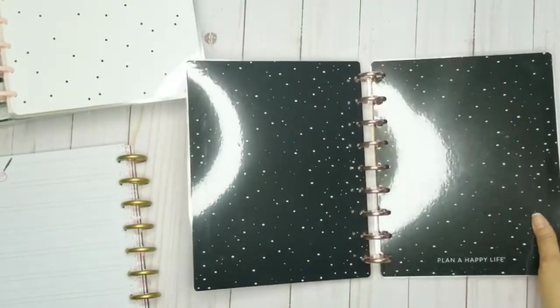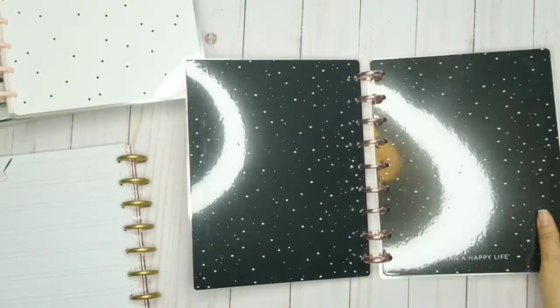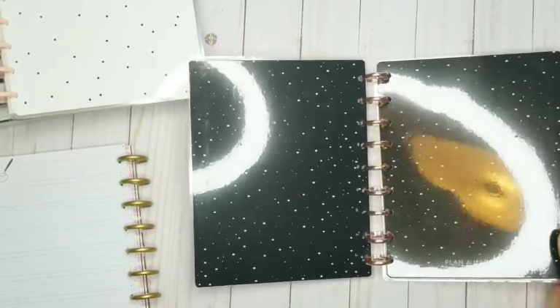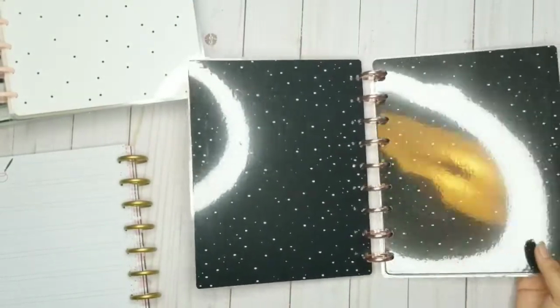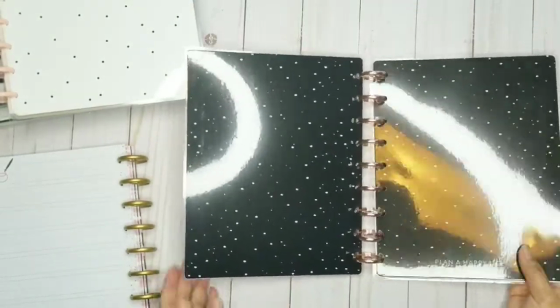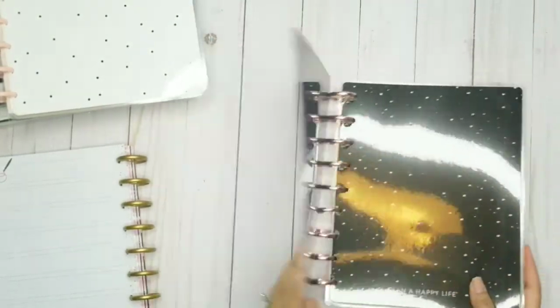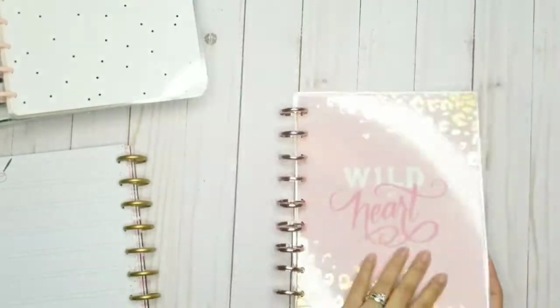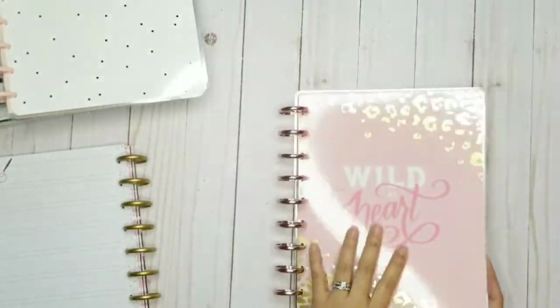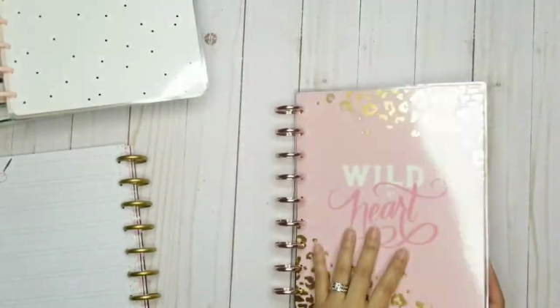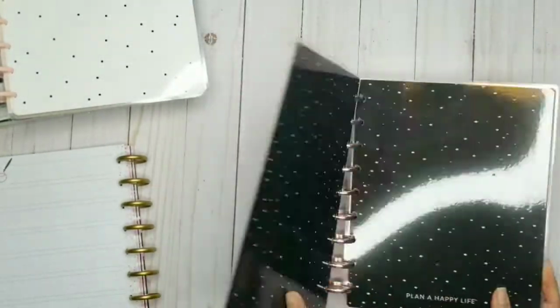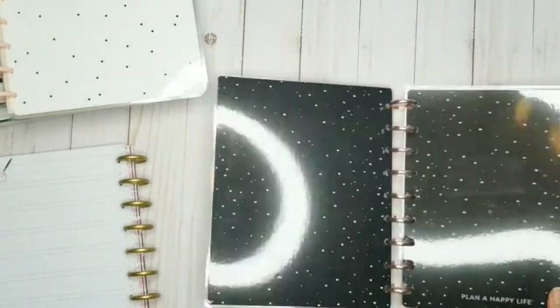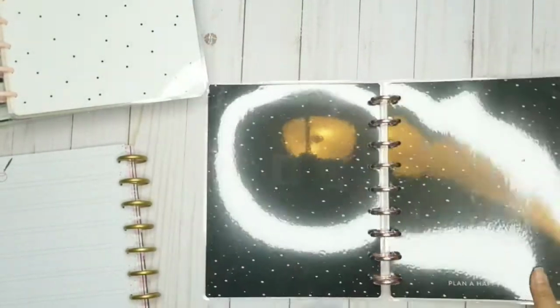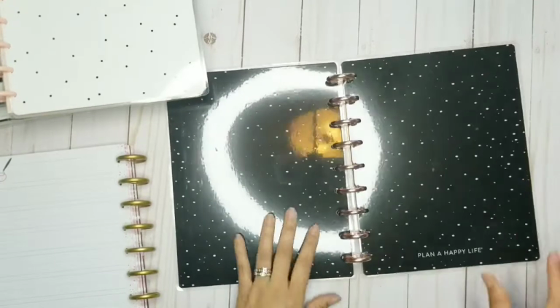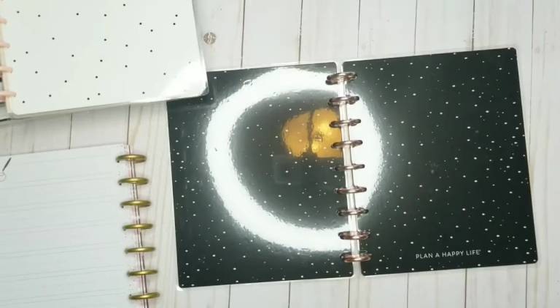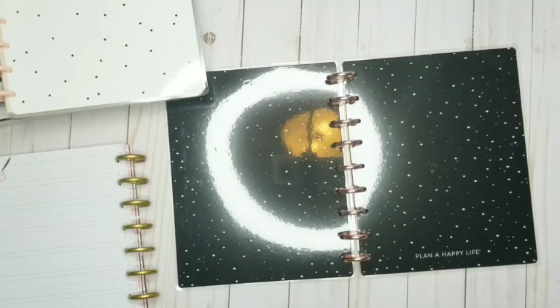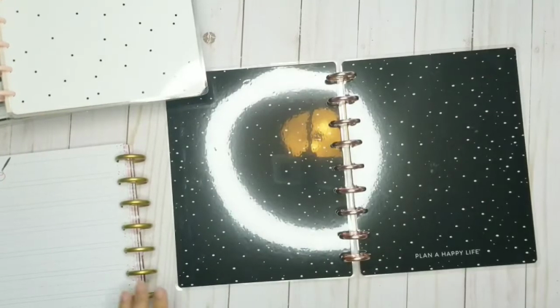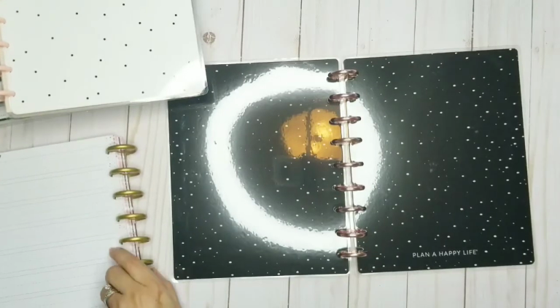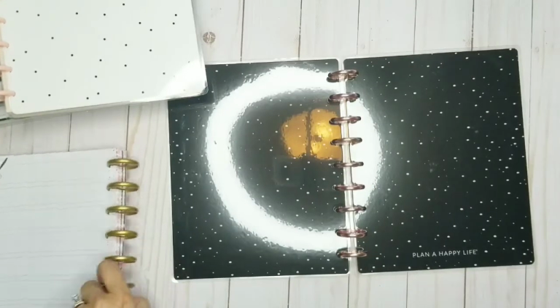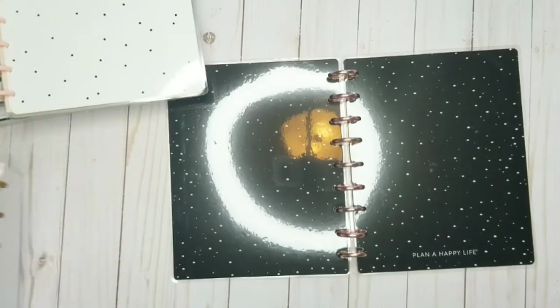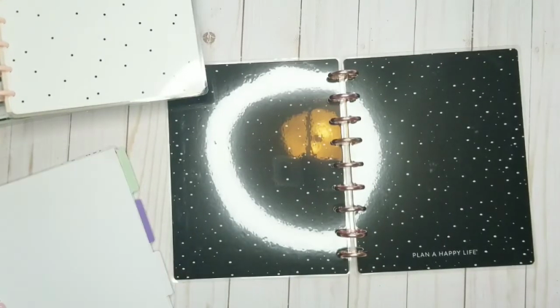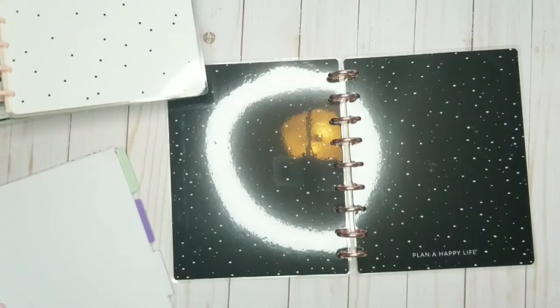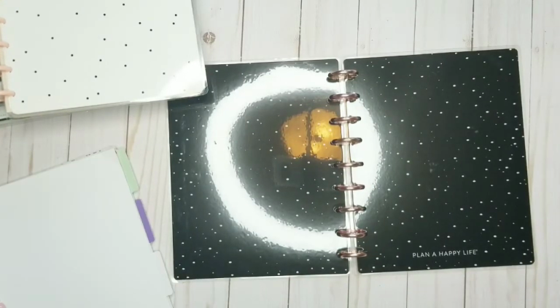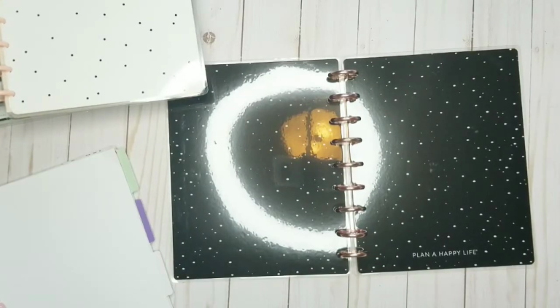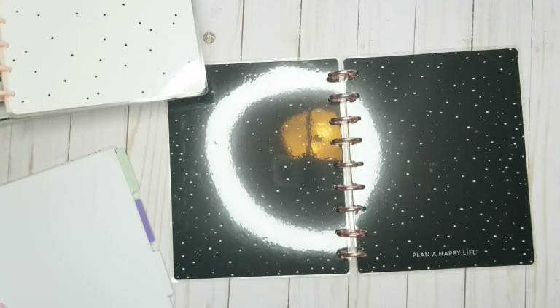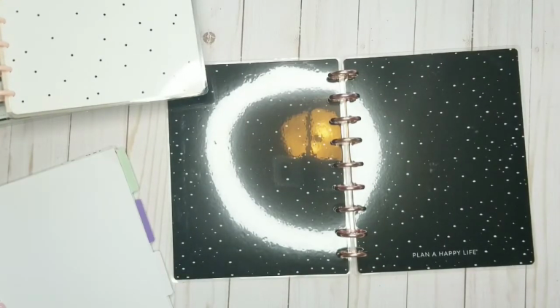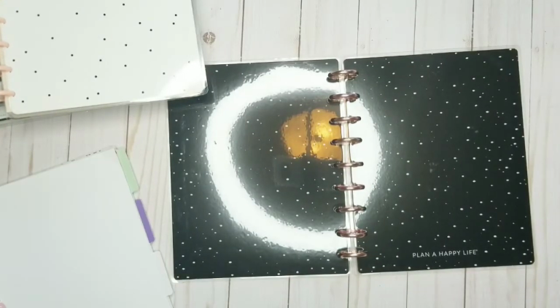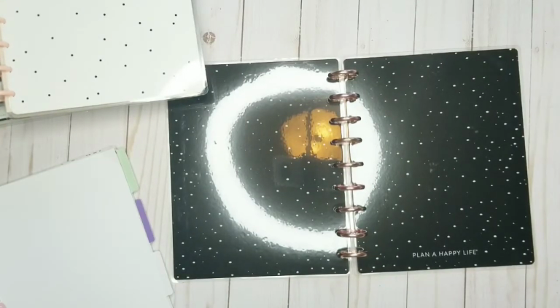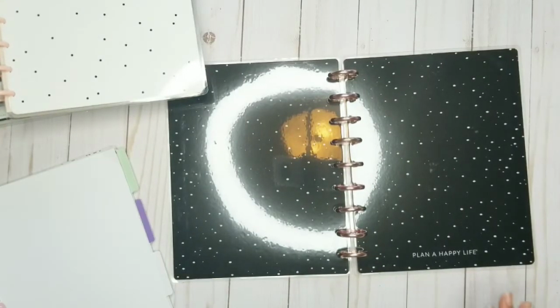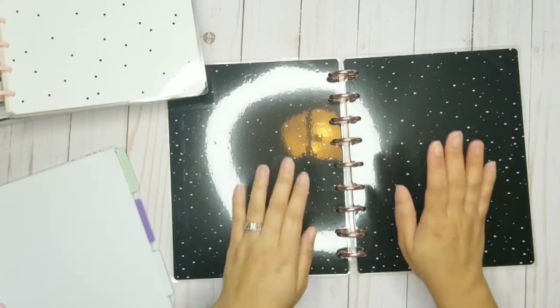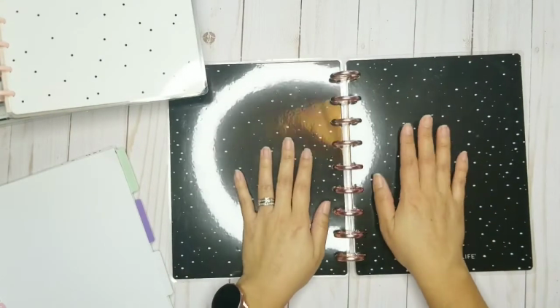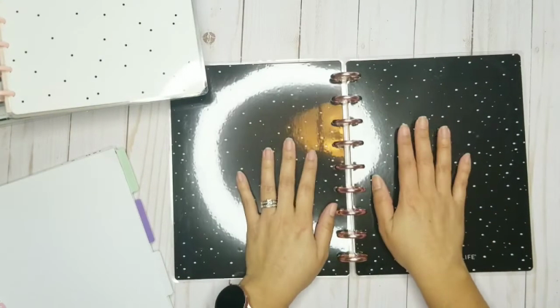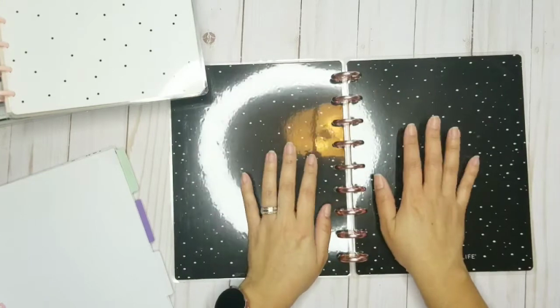That was a lot easier. I think if you do the two plastic discs together it makes it easier. And now I'm going to start frankenplanning.